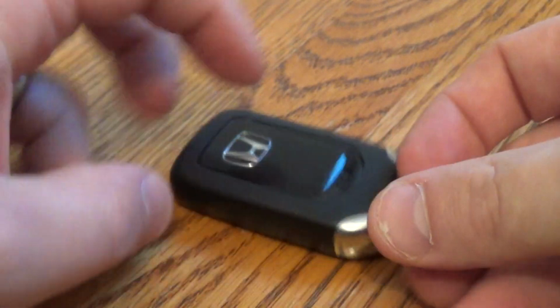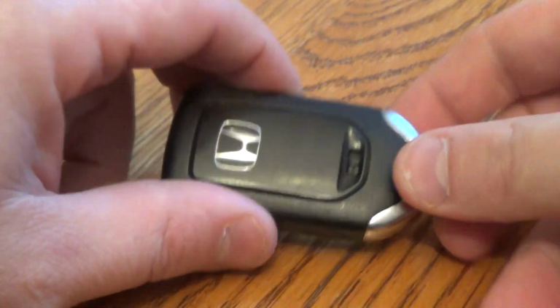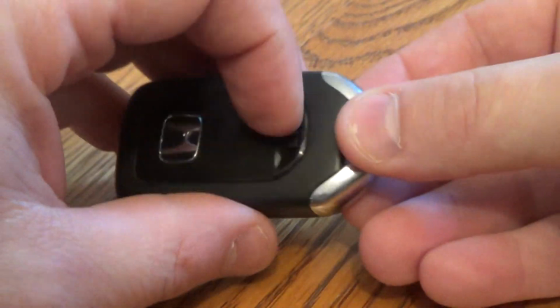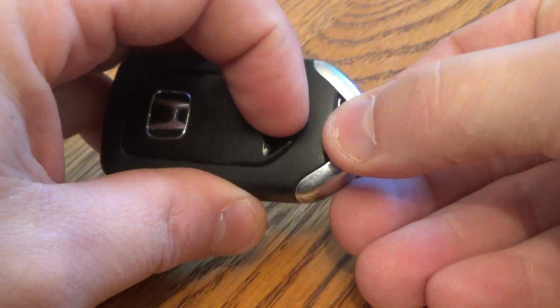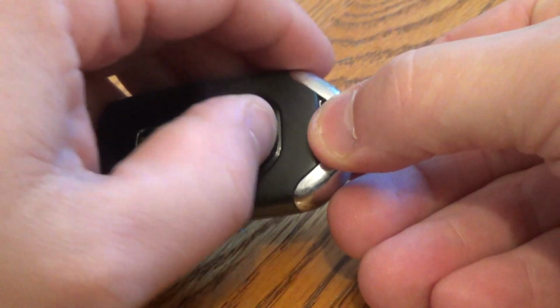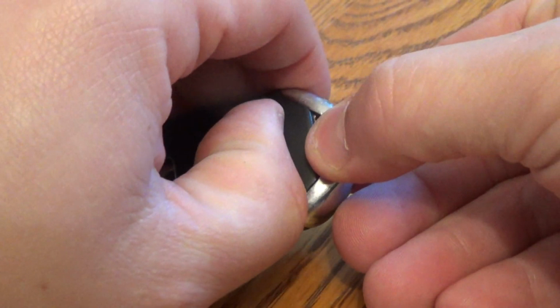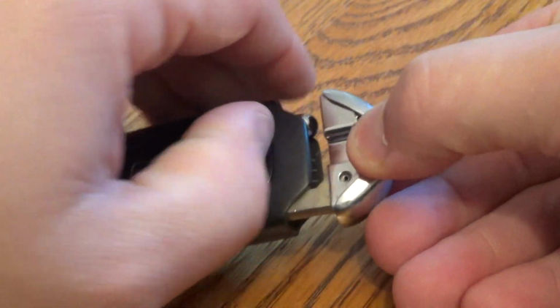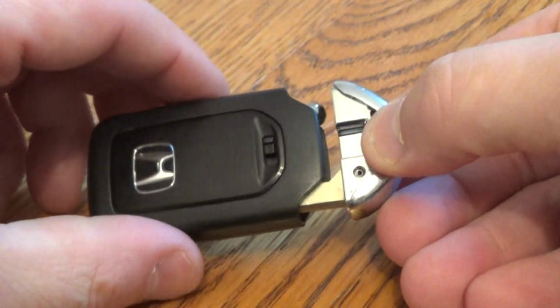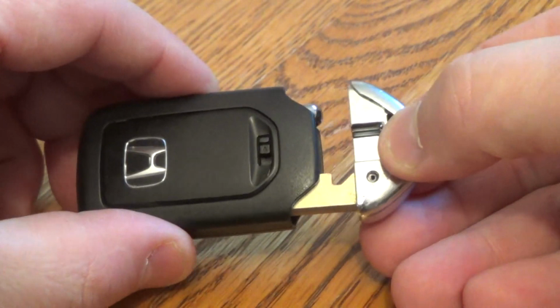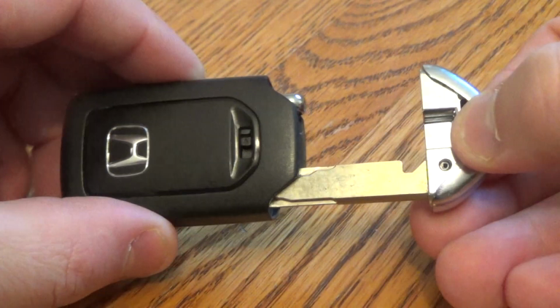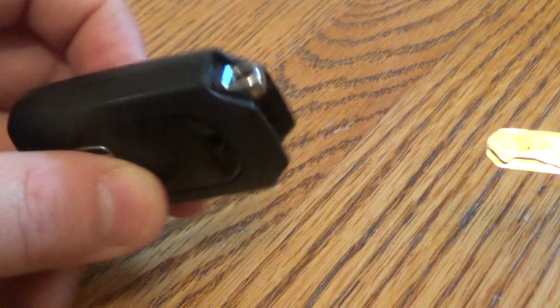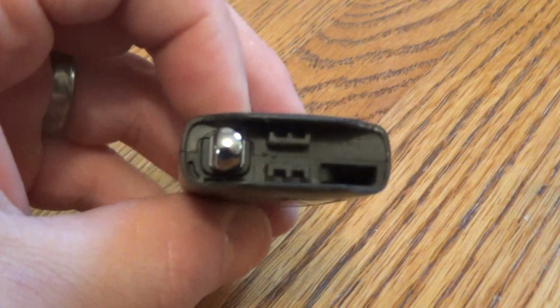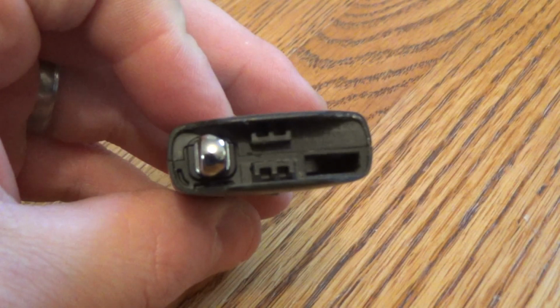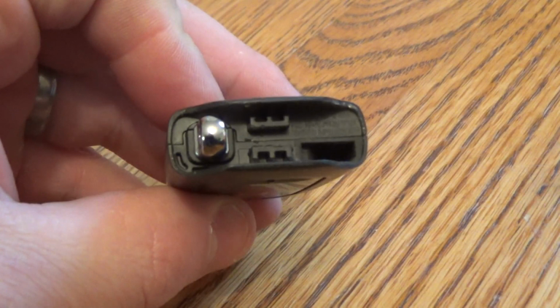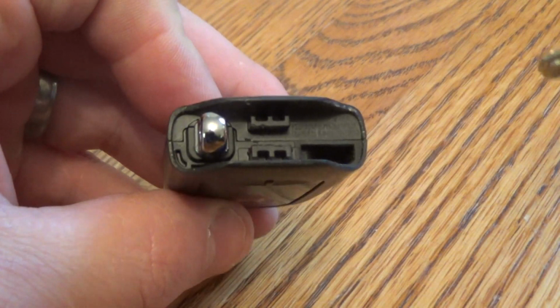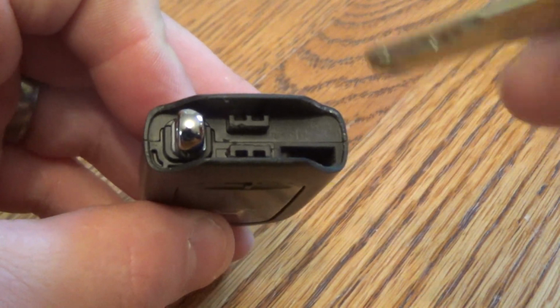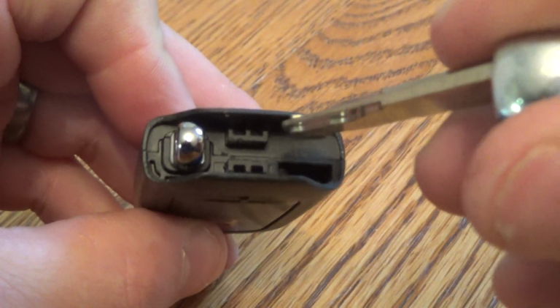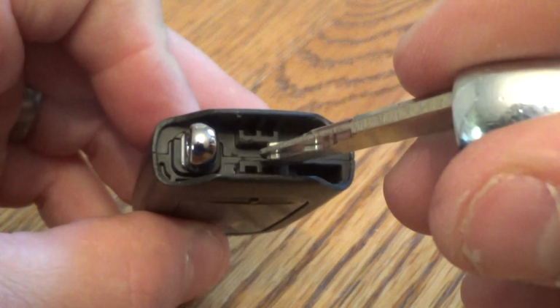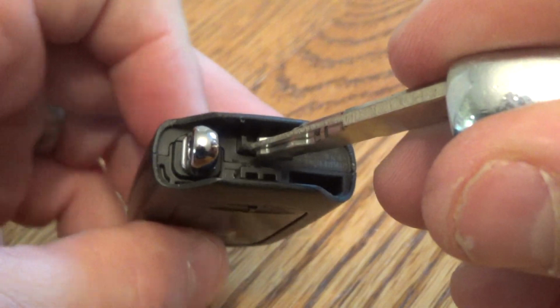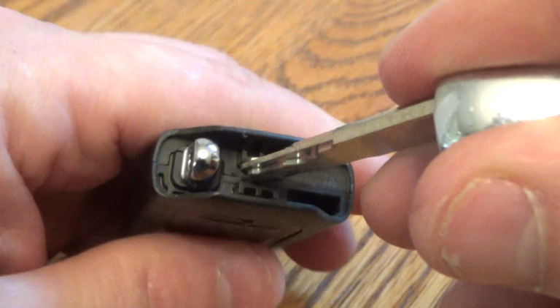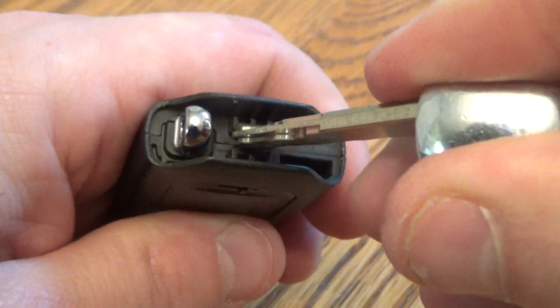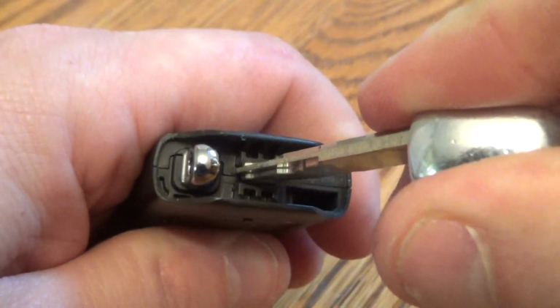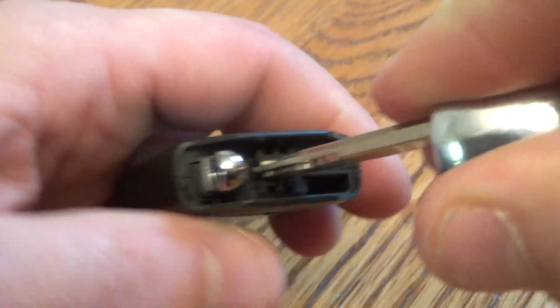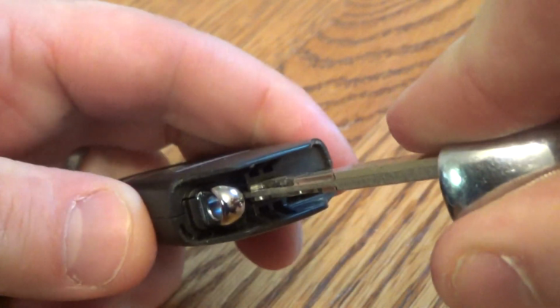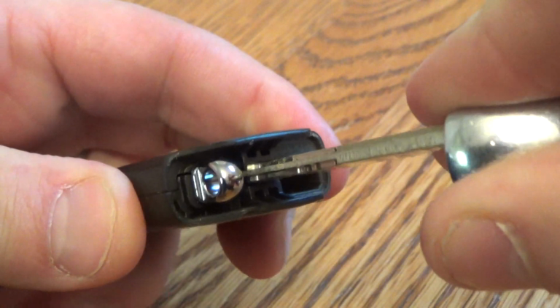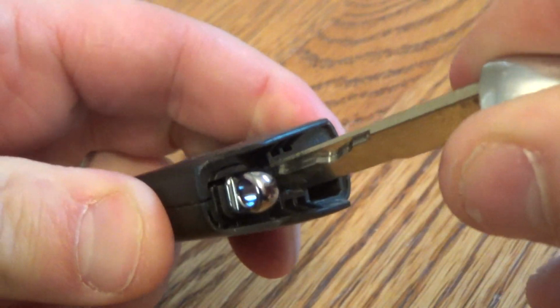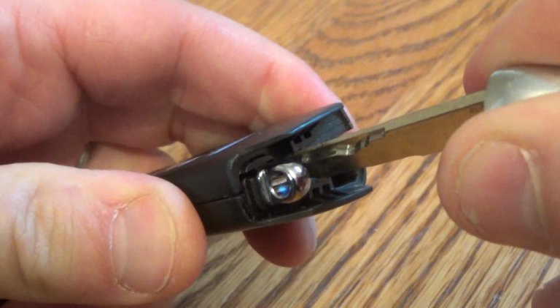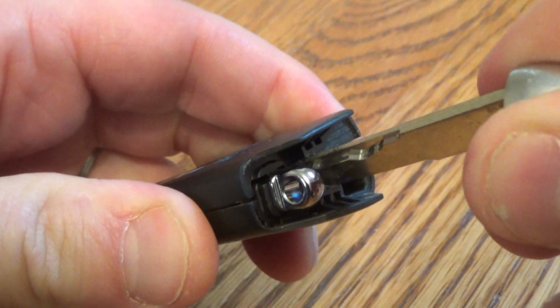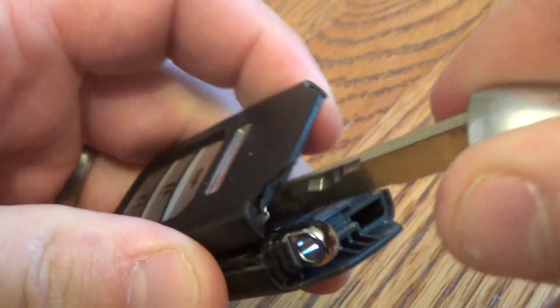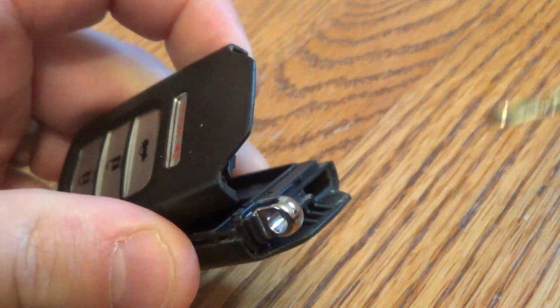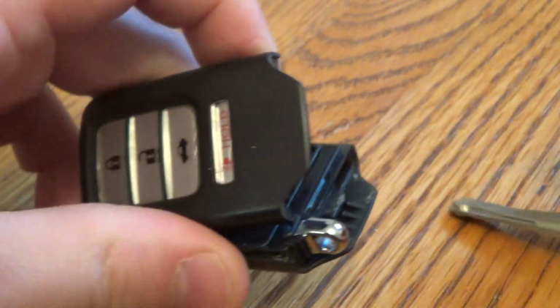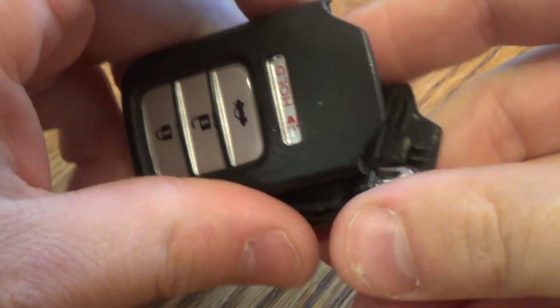Here's what you want to do. First, you want to open this up, take that key out. Now inside of here, take the key you just removed and wedge it in right there, twist, and there you go.